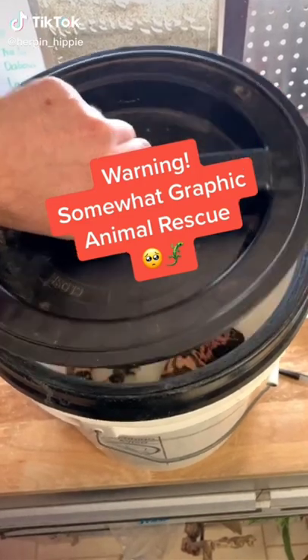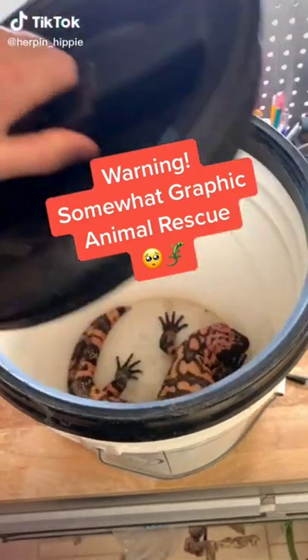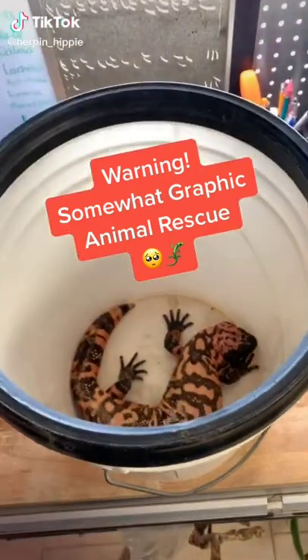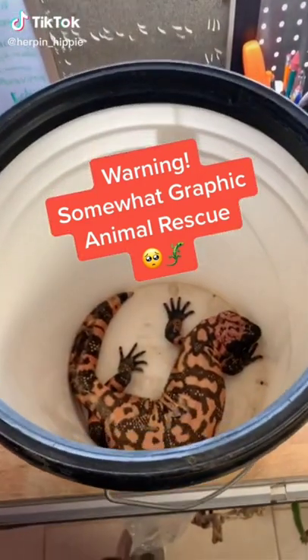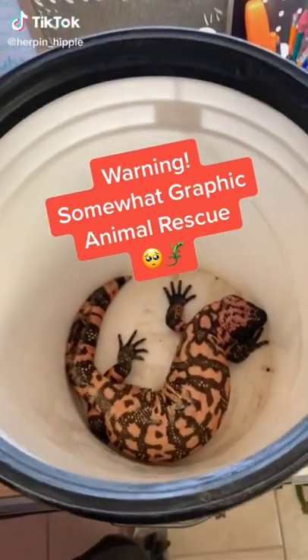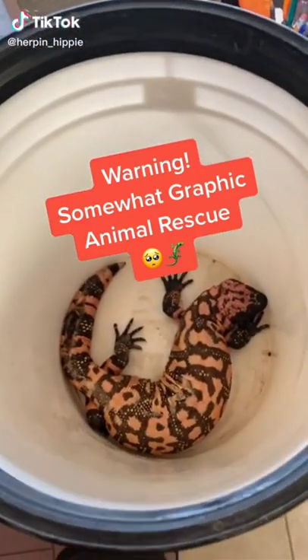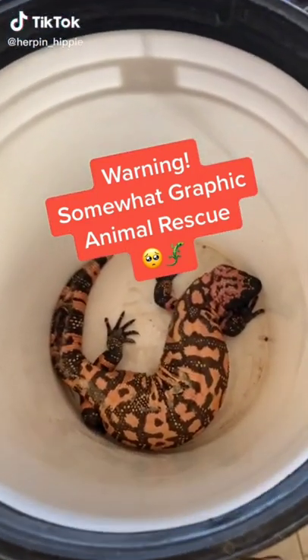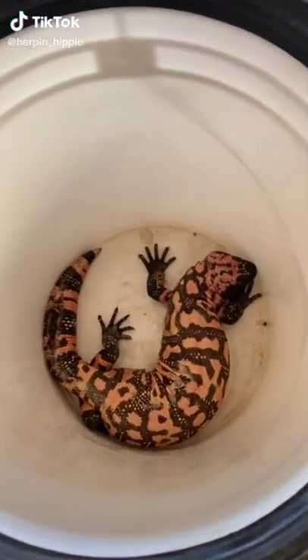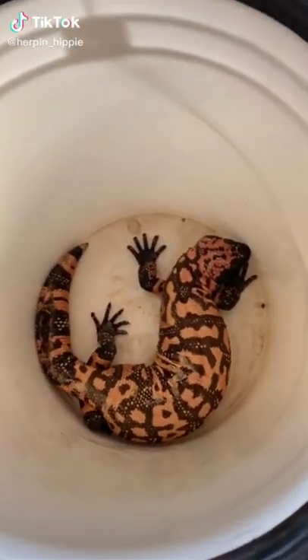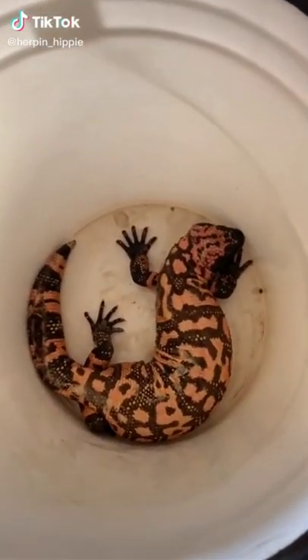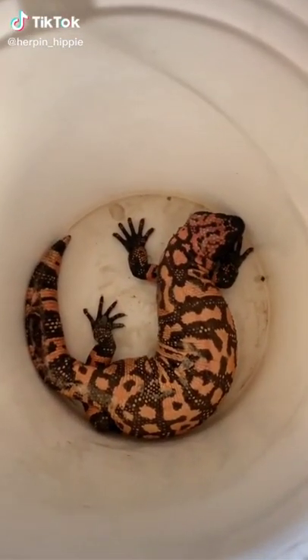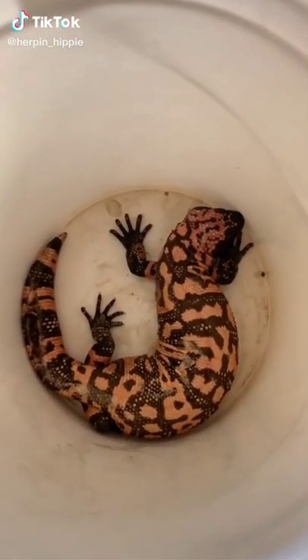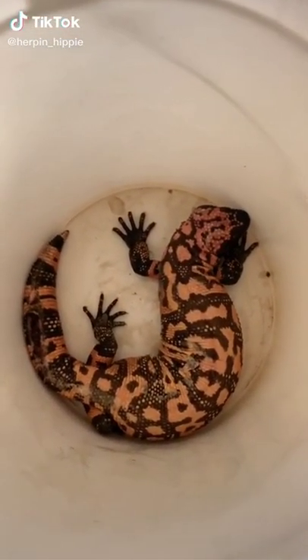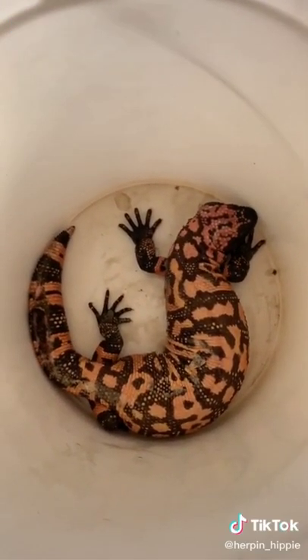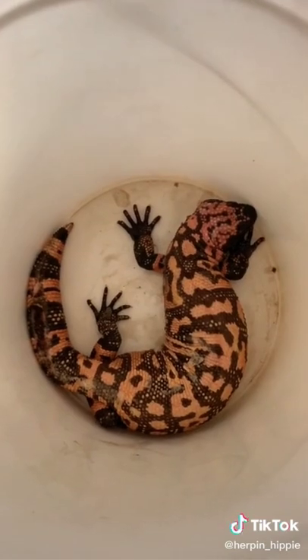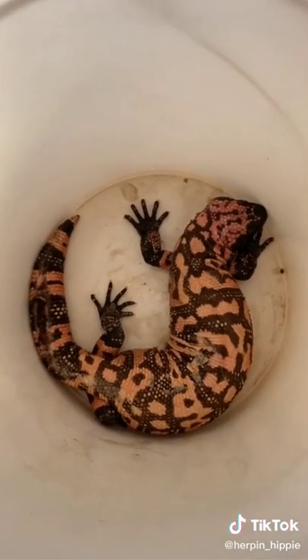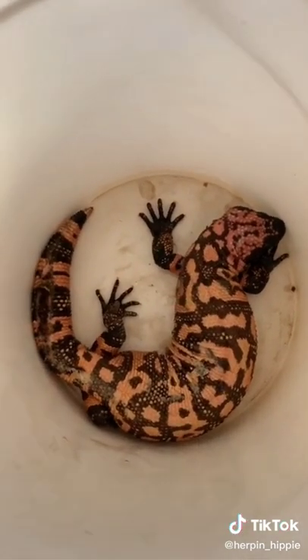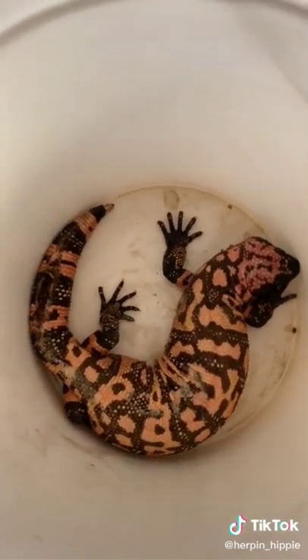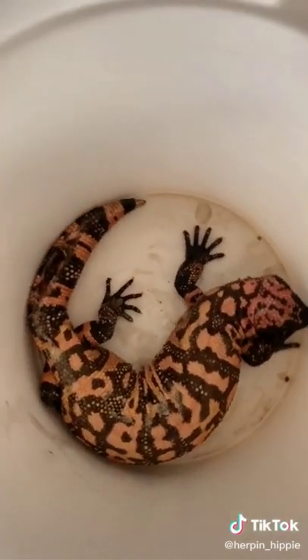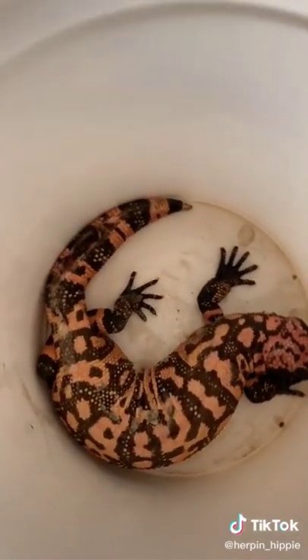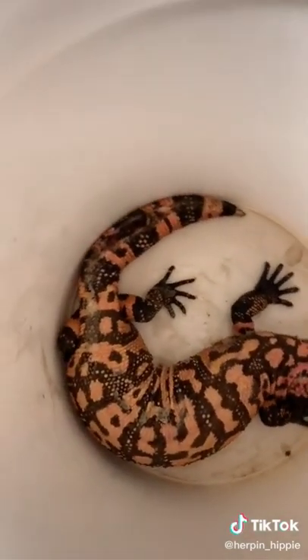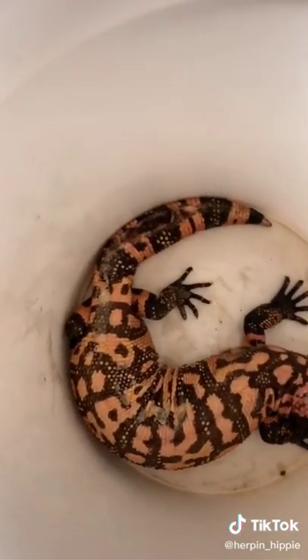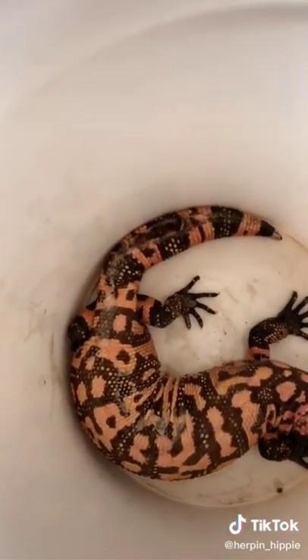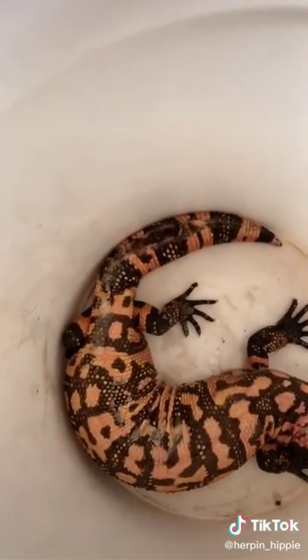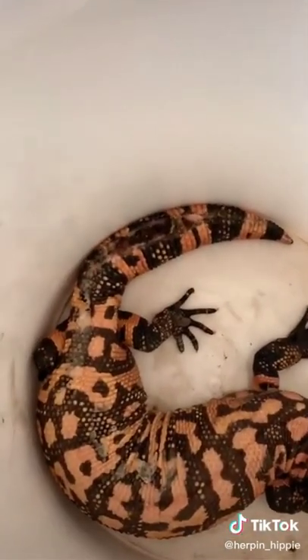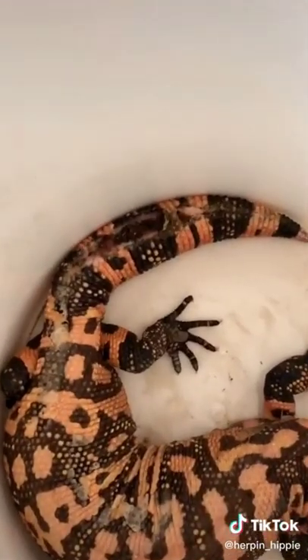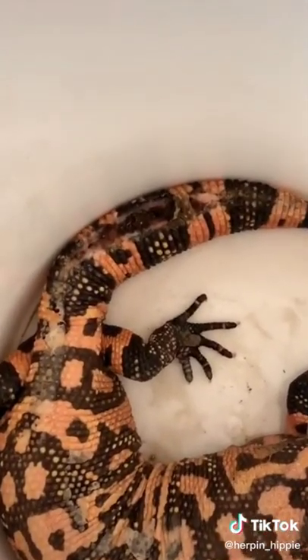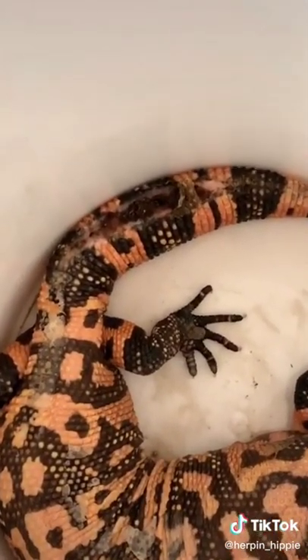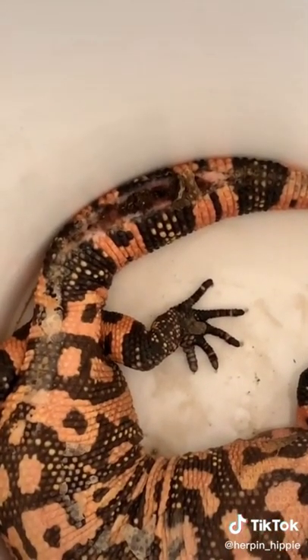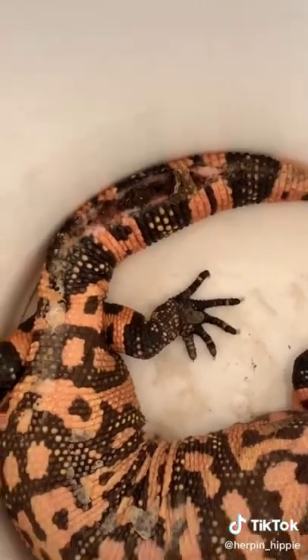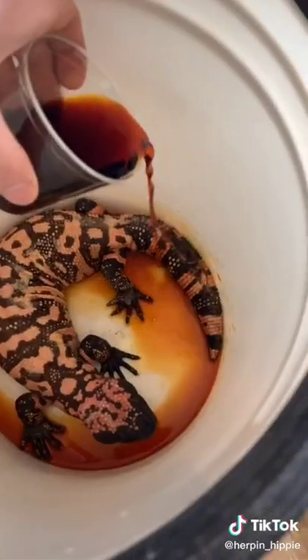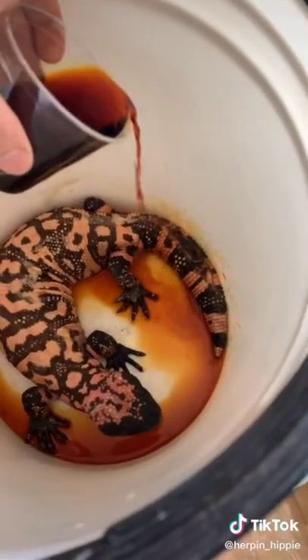We don't get one of these at the sanctuary every day. Today we had this Gila monster brought in, and Gila monsters are one of only two seriously venomous lizards in the world, and this one came in with a big old wound on his tail.